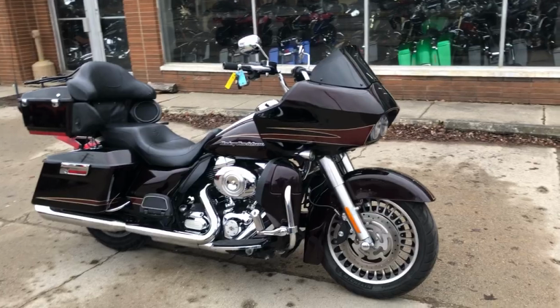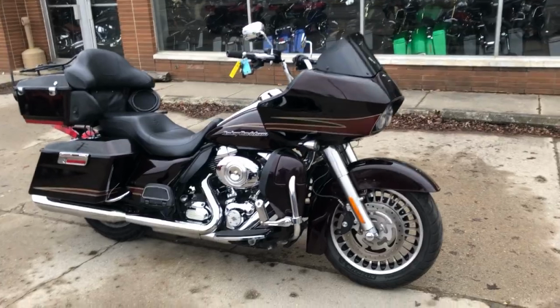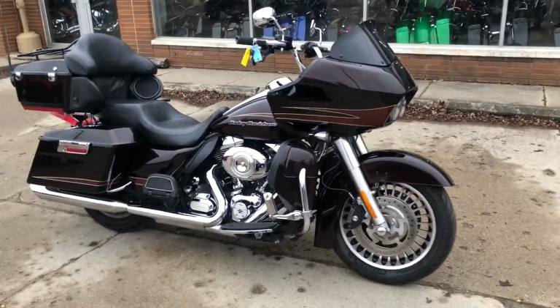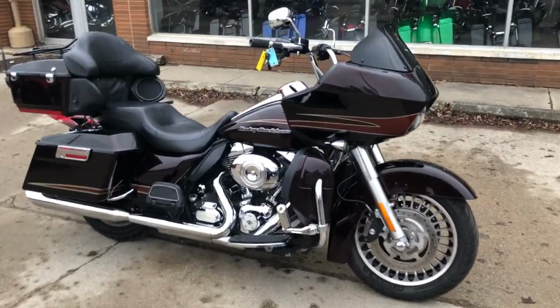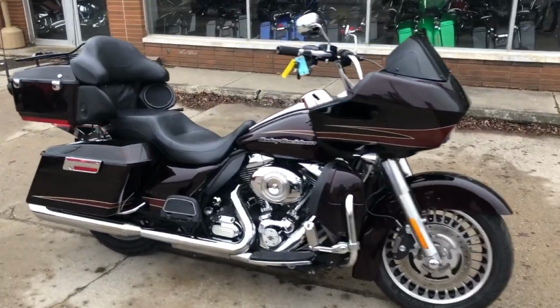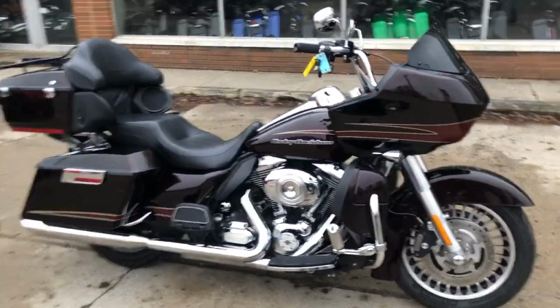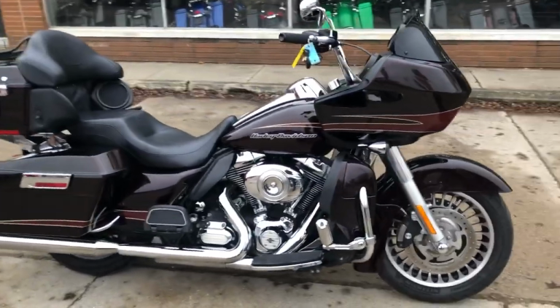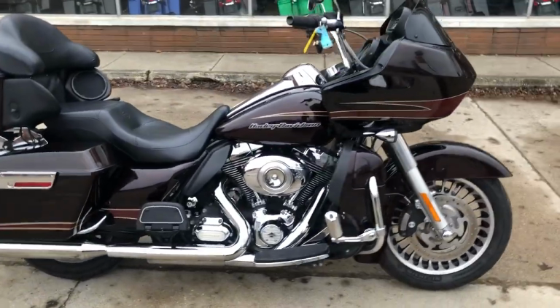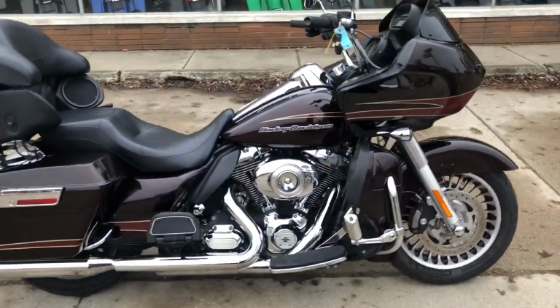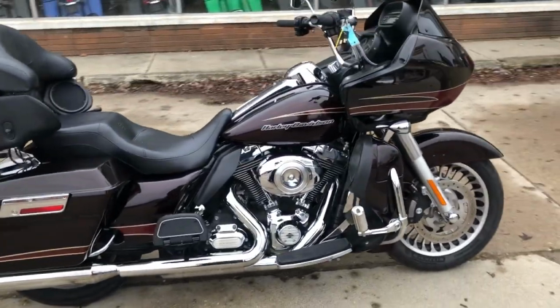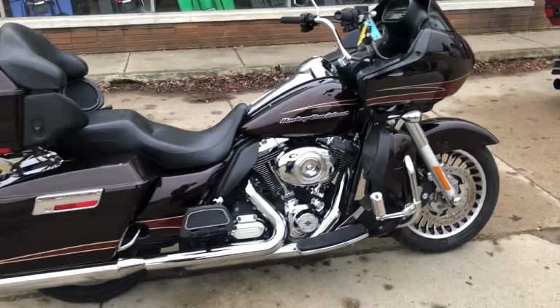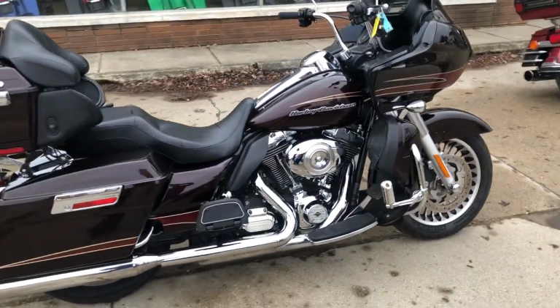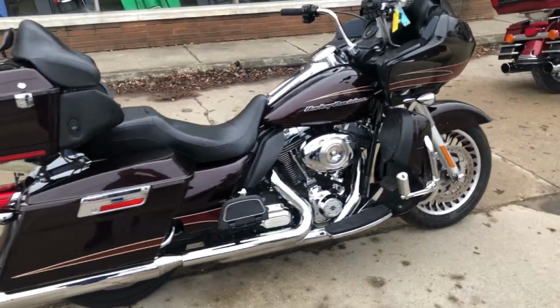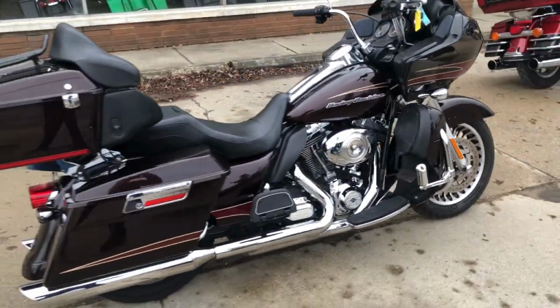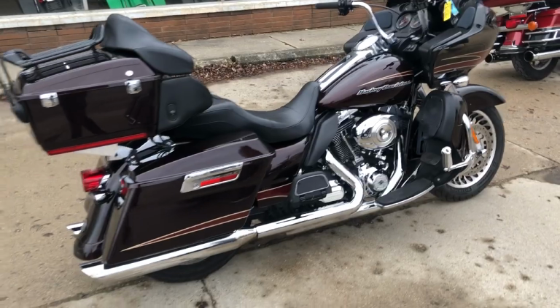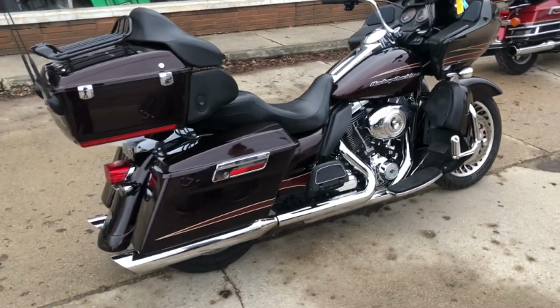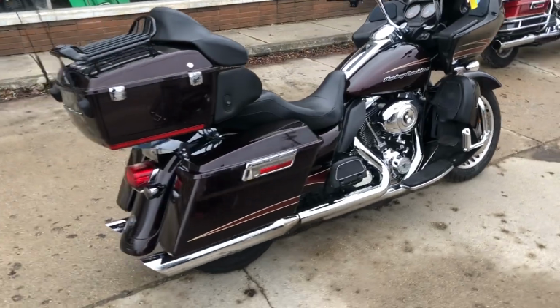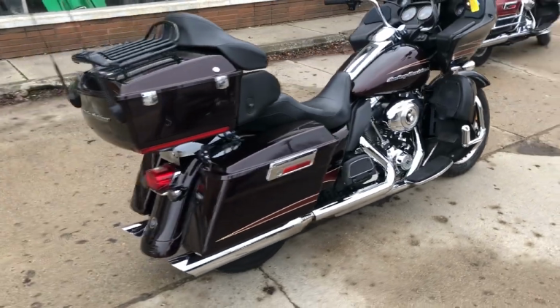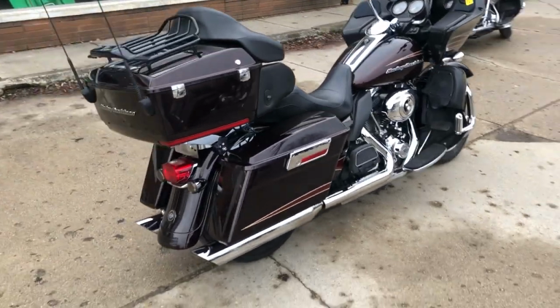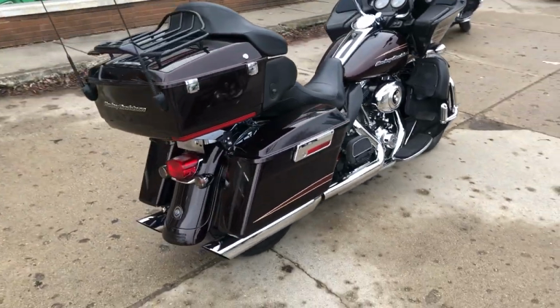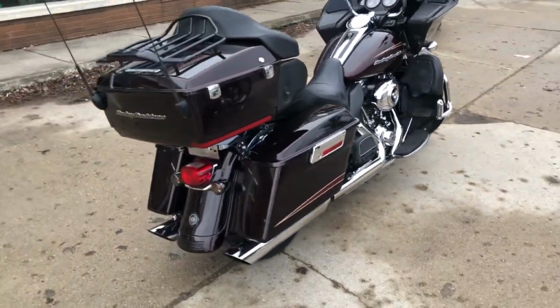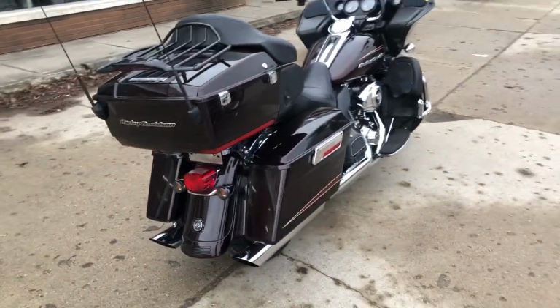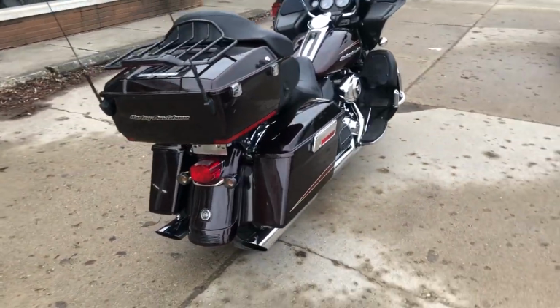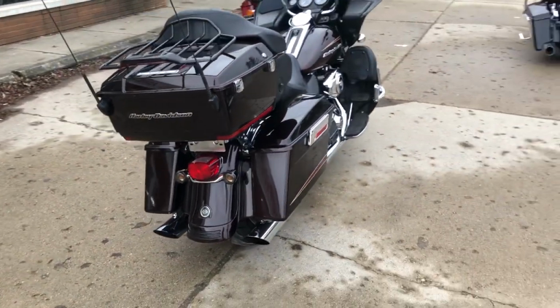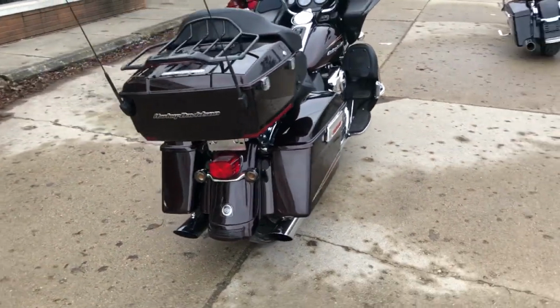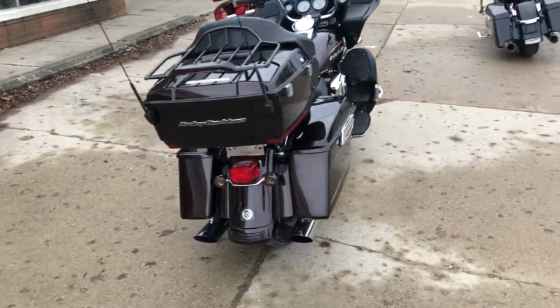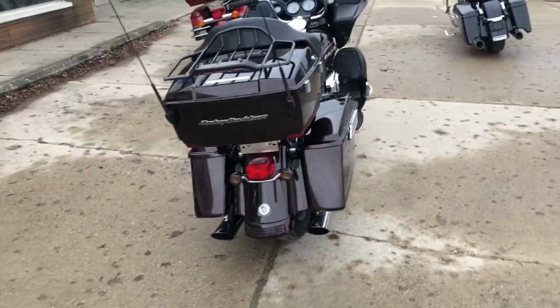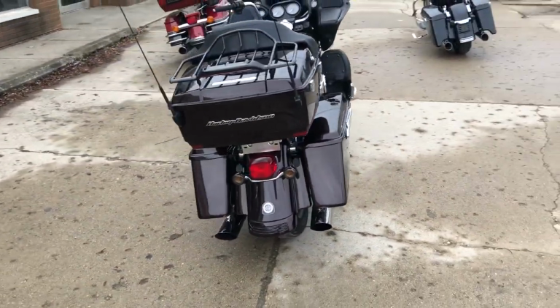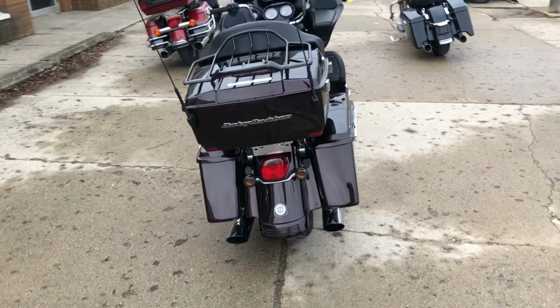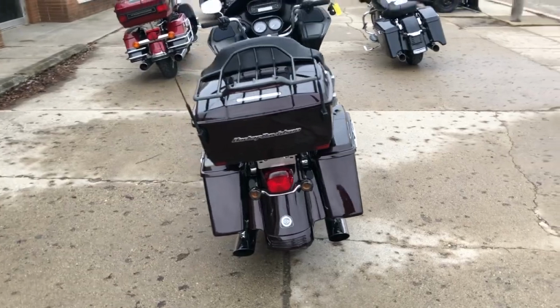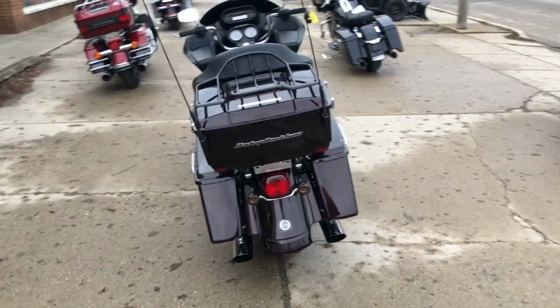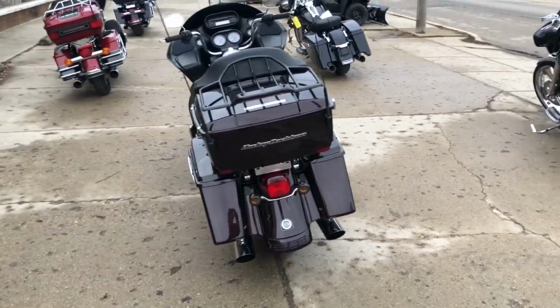Hey guys, approvalpowersports.com here. I have a used Road Glide Ultra for sale with all stock and no modifications. This one is clean, runs strong, everything works, needs nothing.